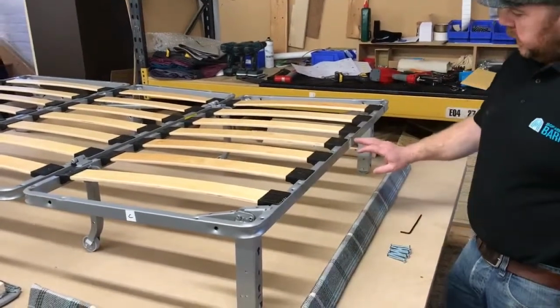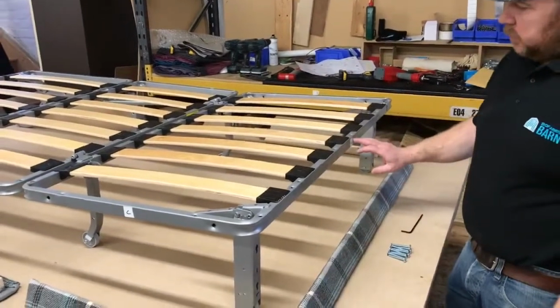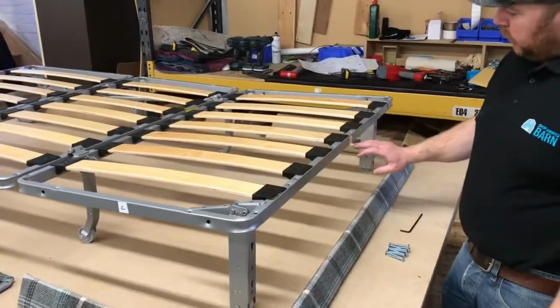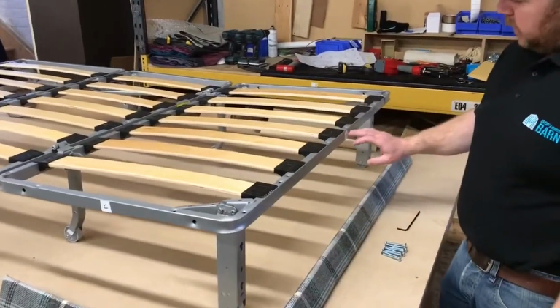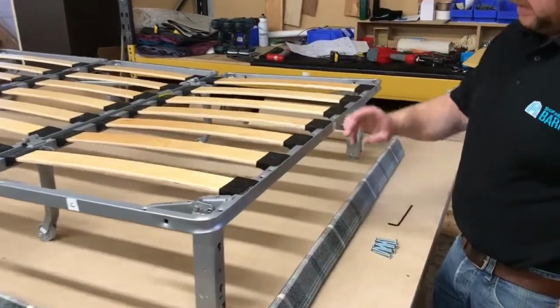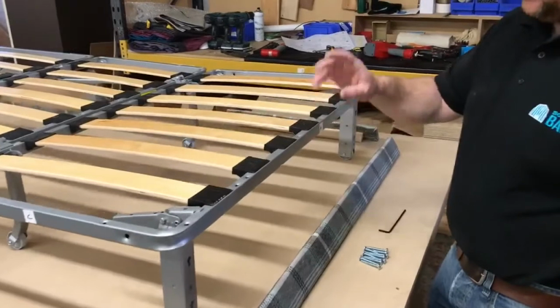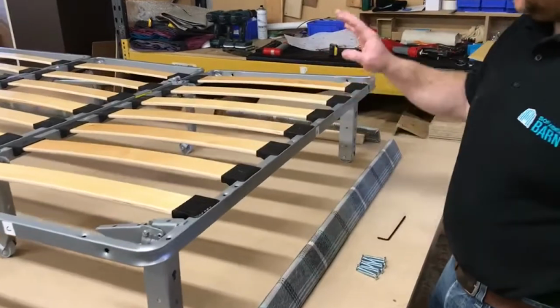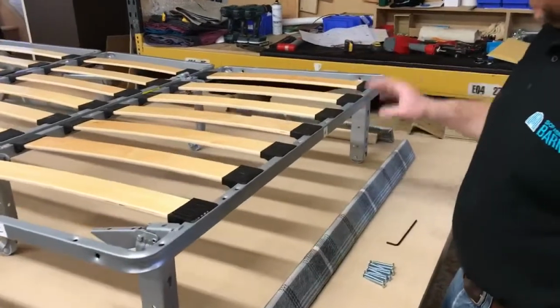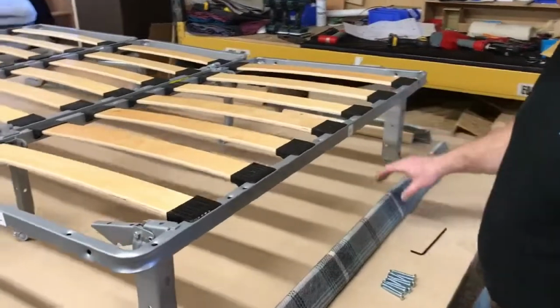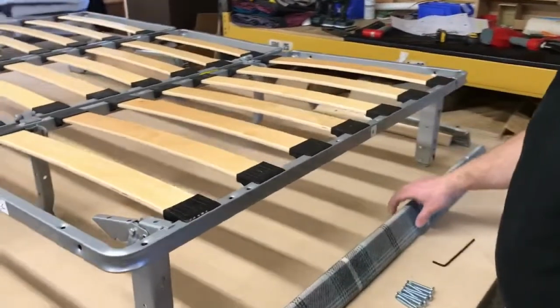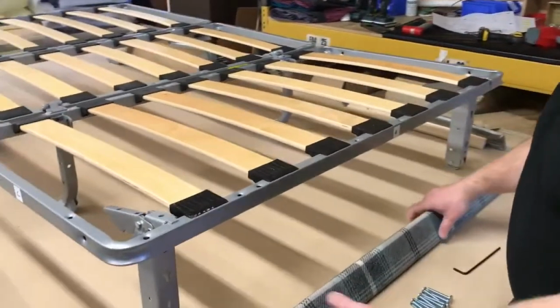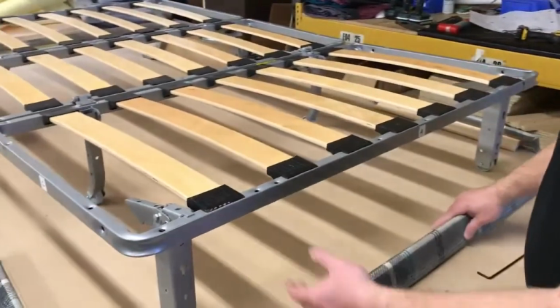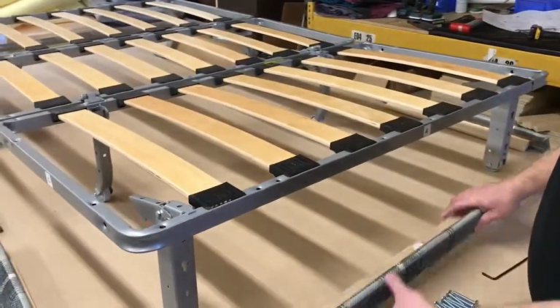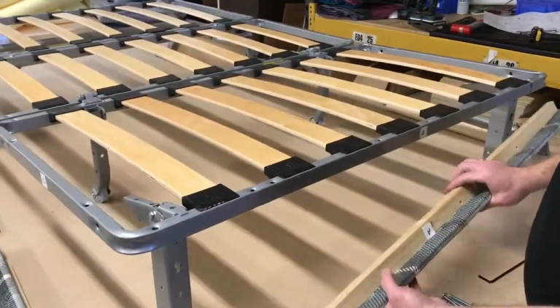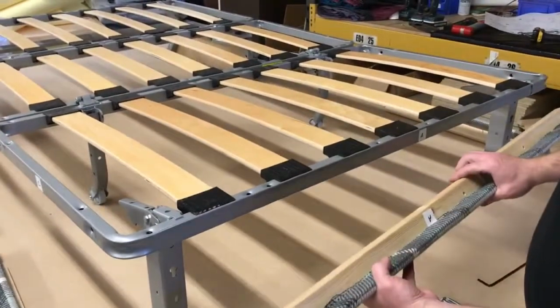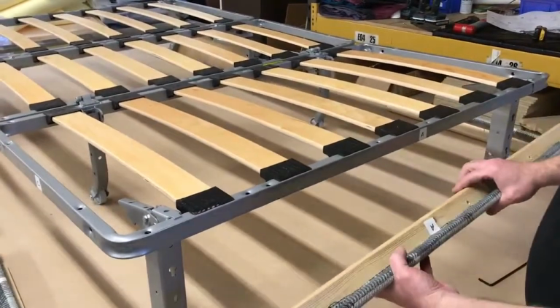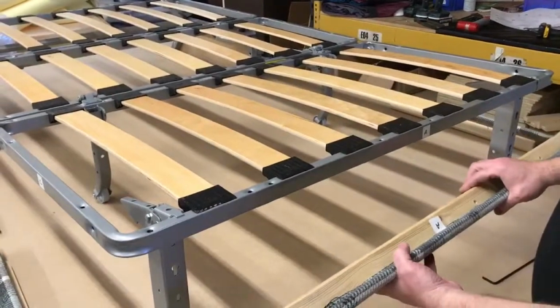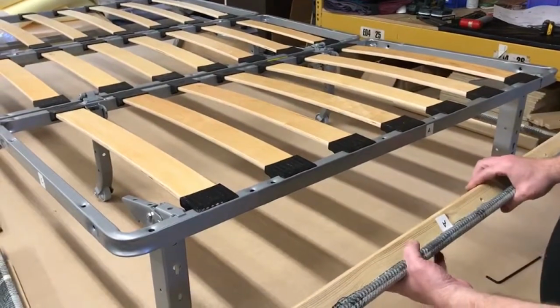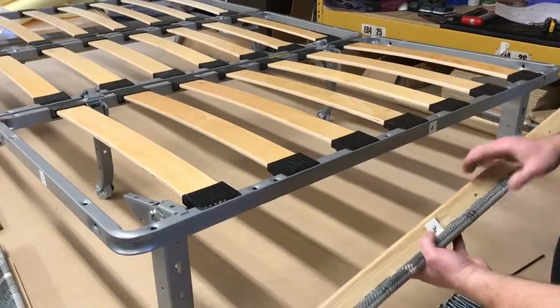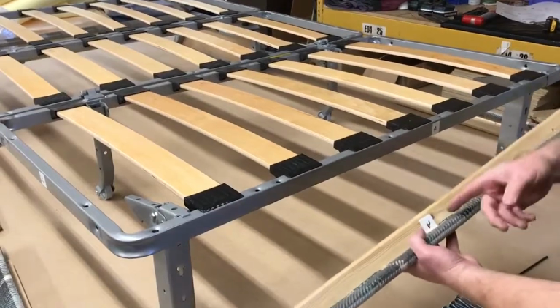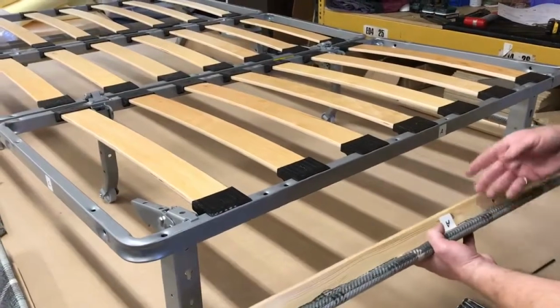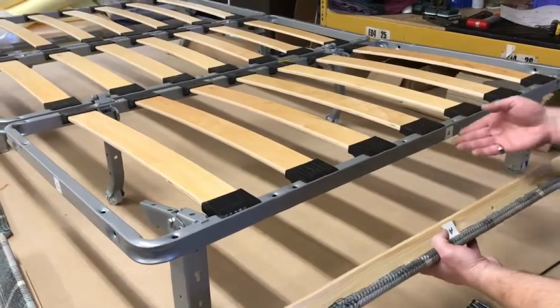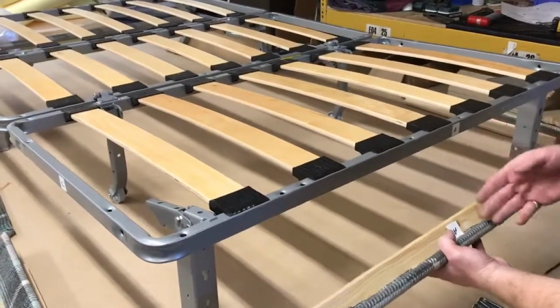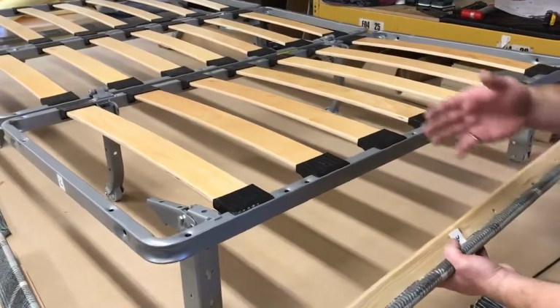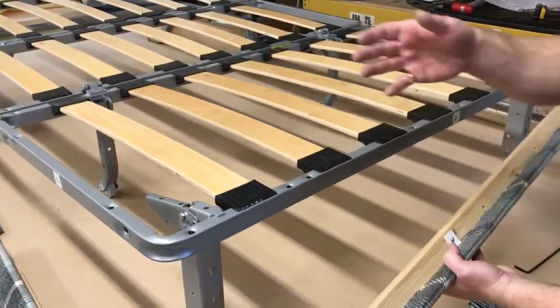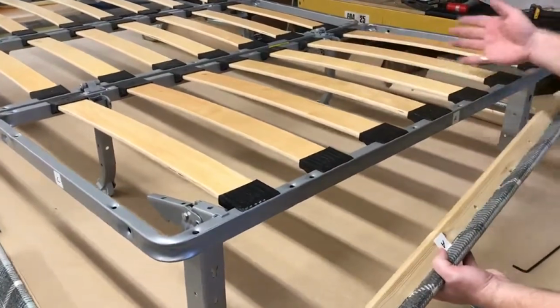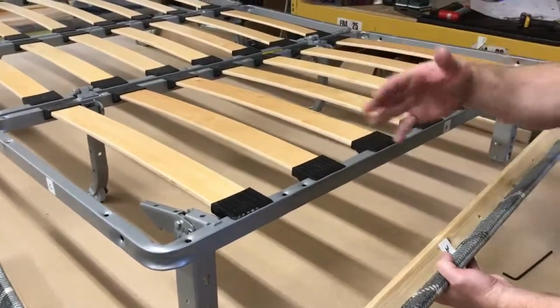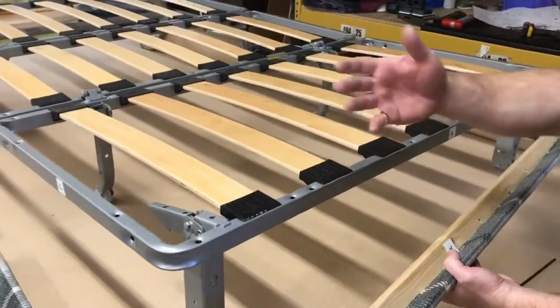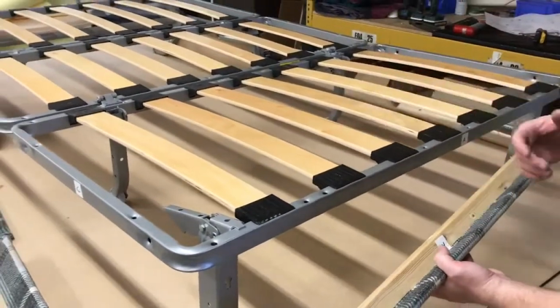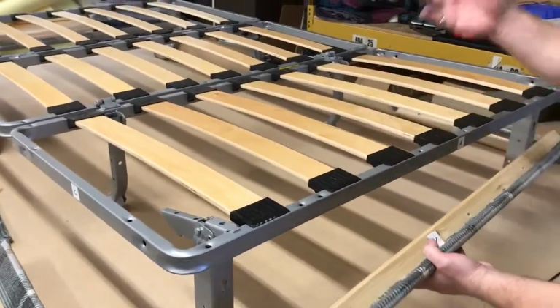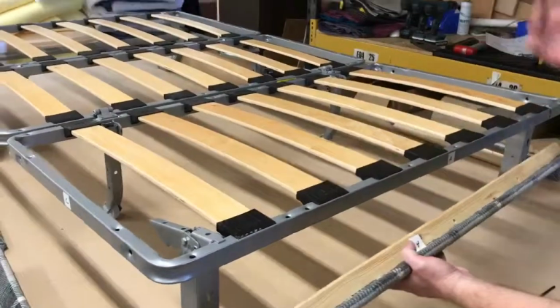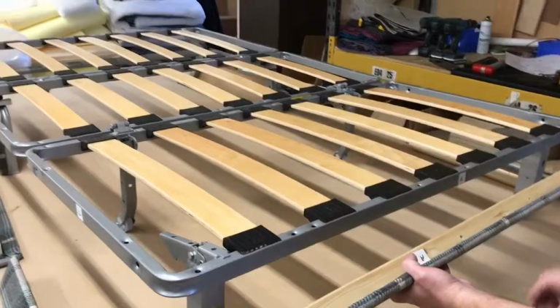It's labelled up A, B, C, D, and E, and you've got five upholstered components as you can see — A to A, B to B, C to C, D and so on.